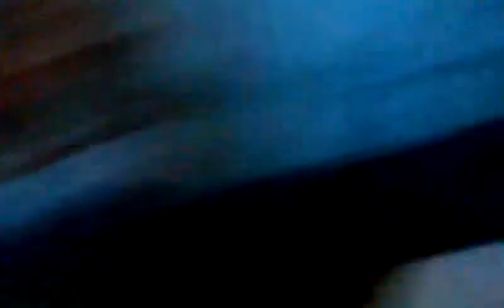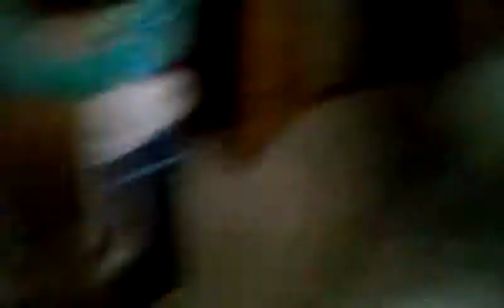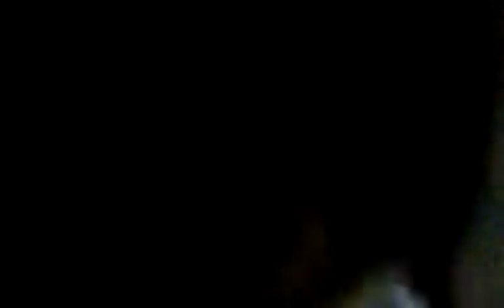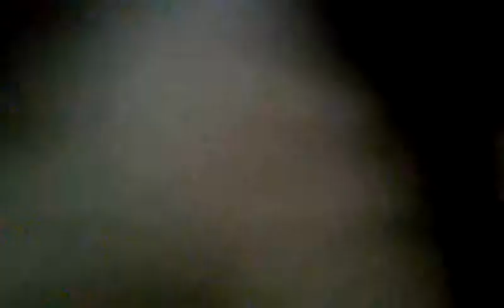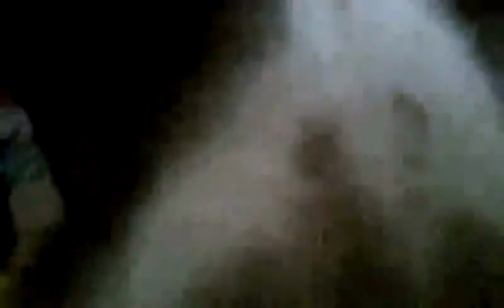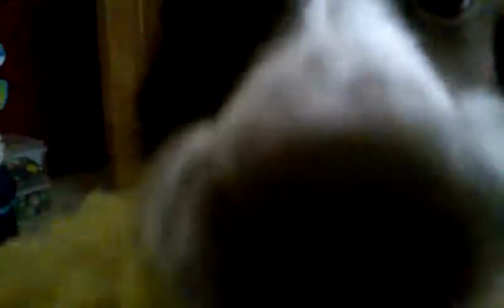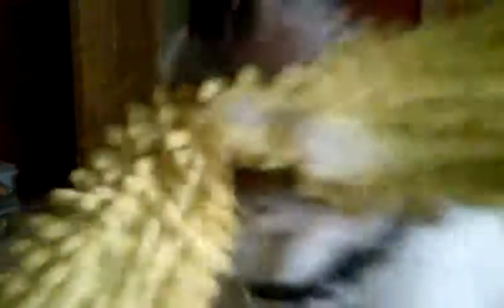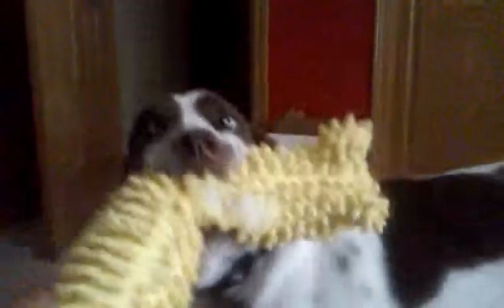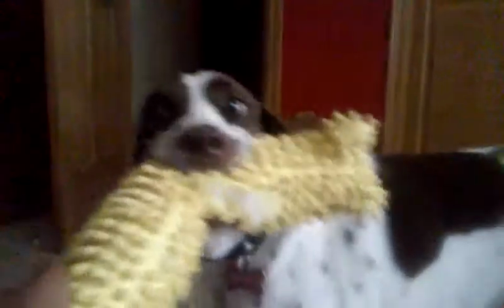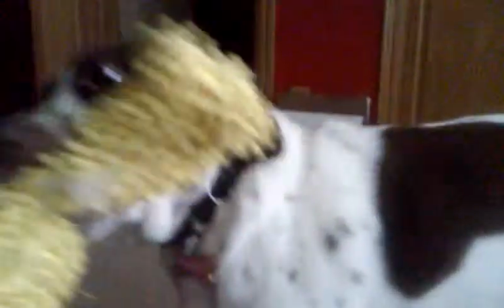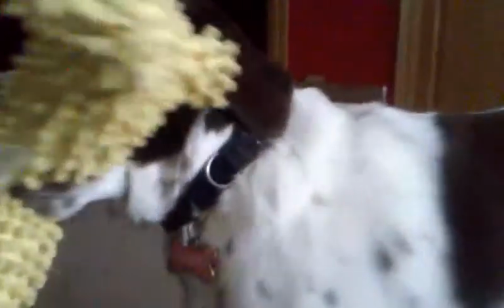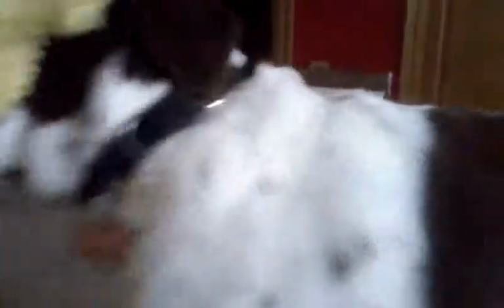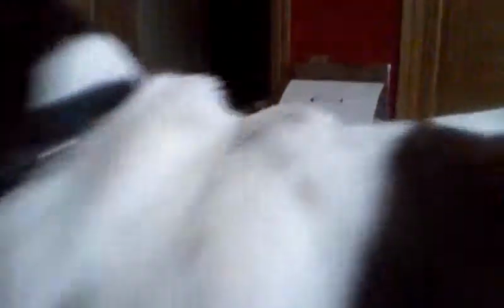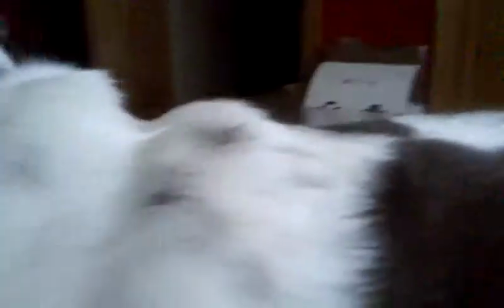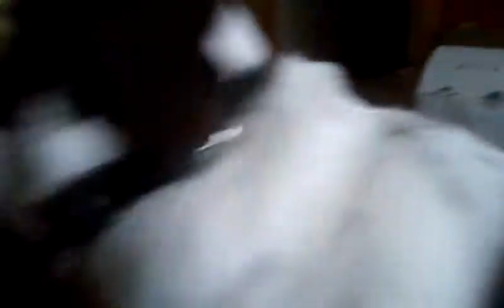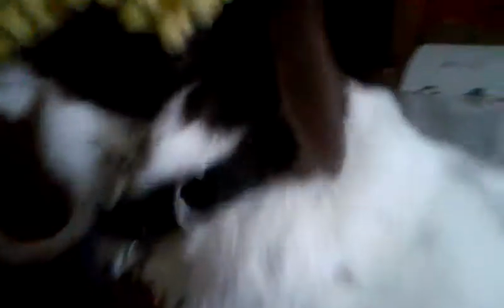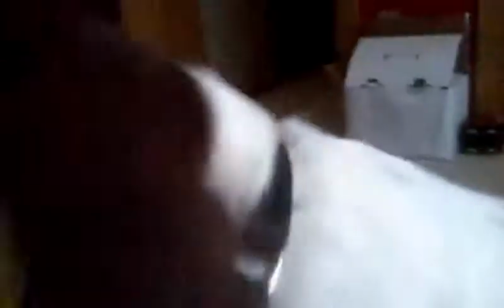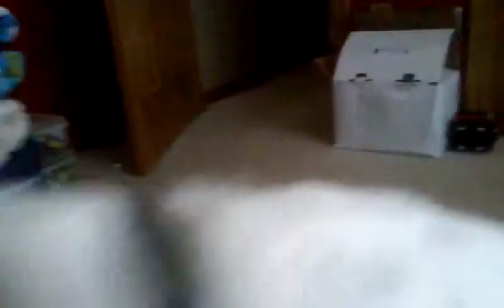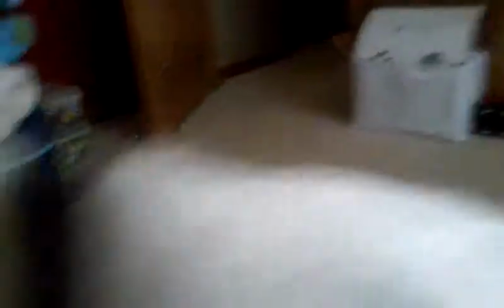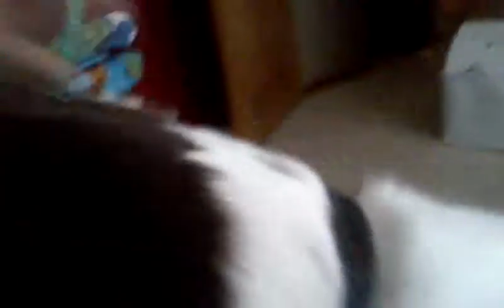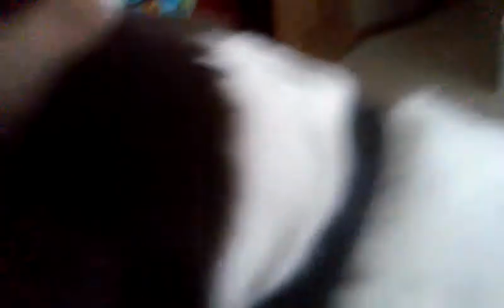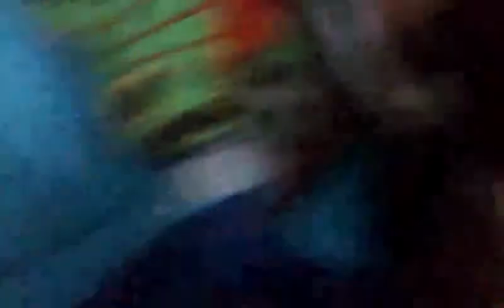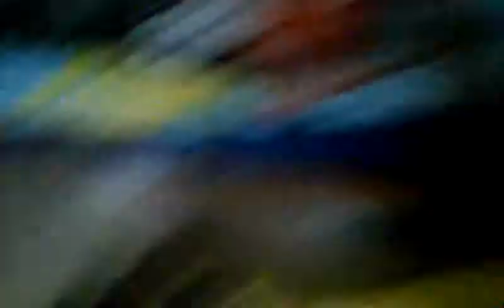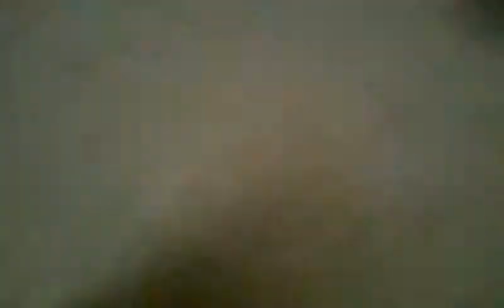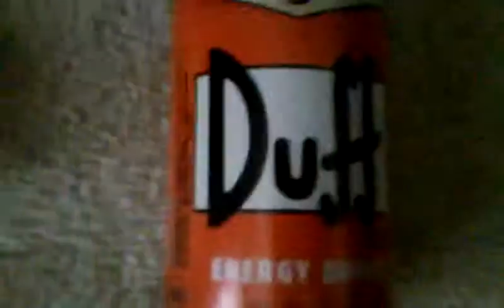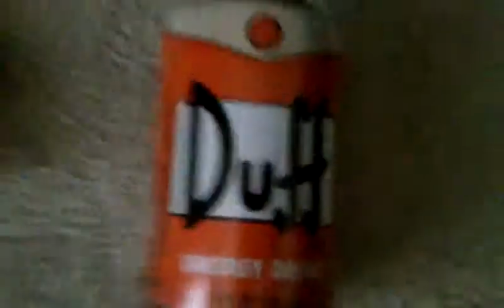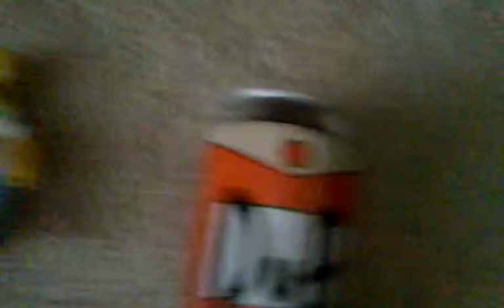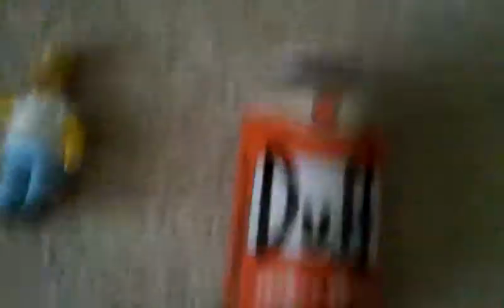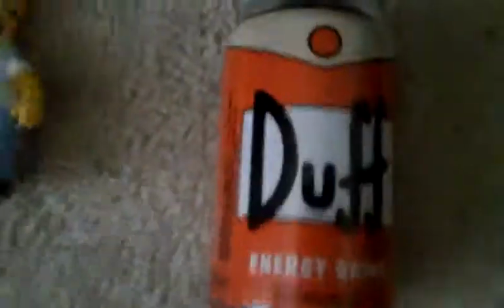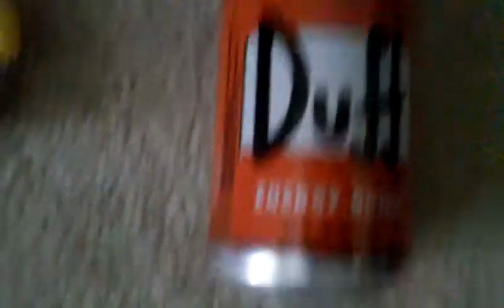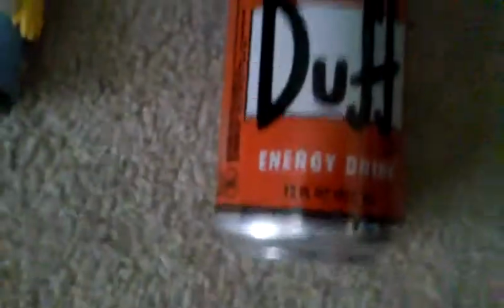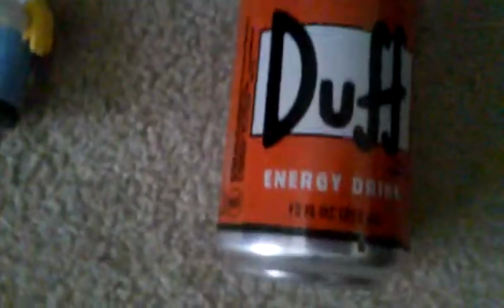Here's Bailey right here, my dog. She wants to know what we're doing. So, I got this Duff can at Toys R Us.